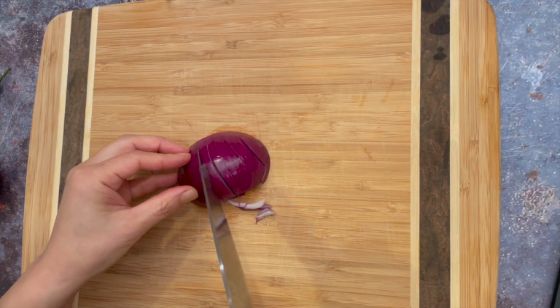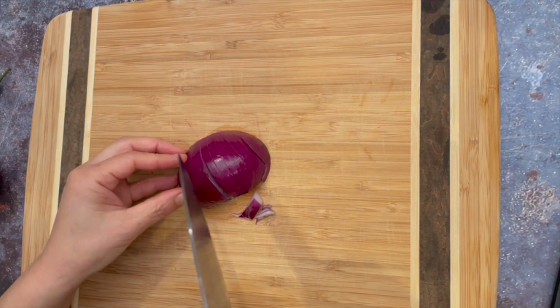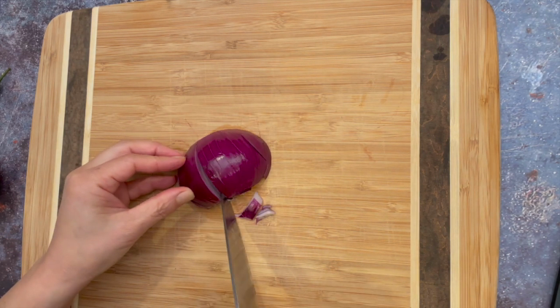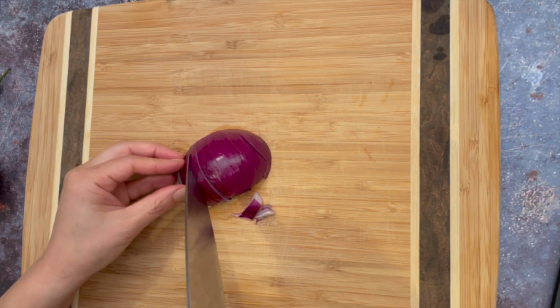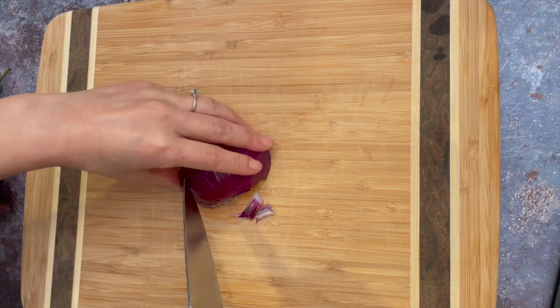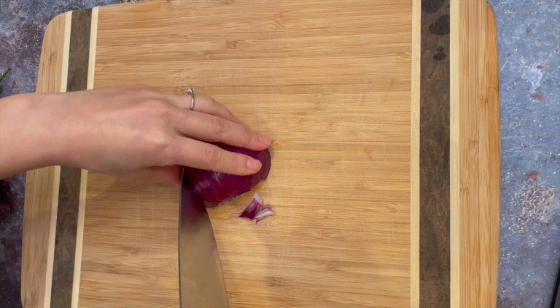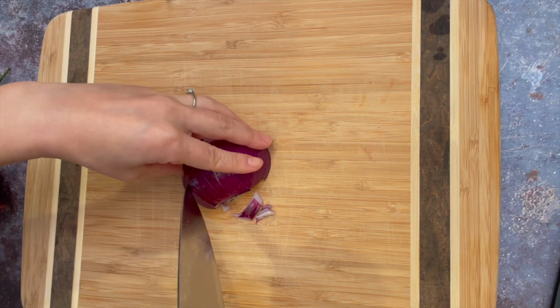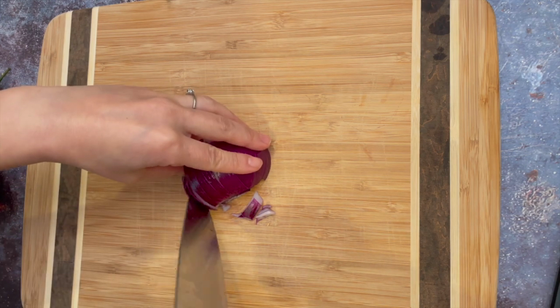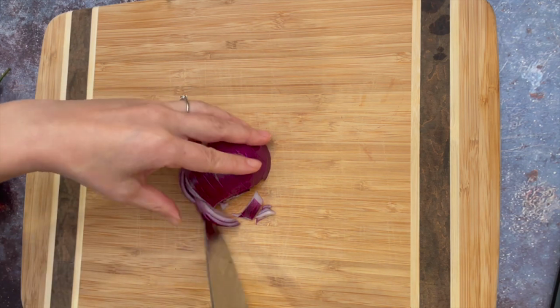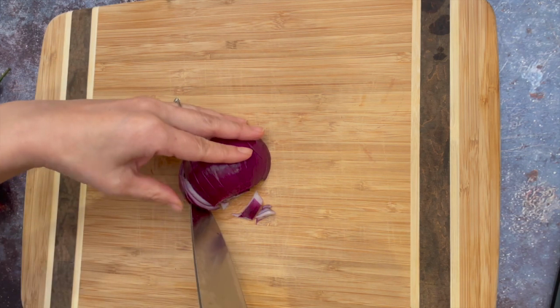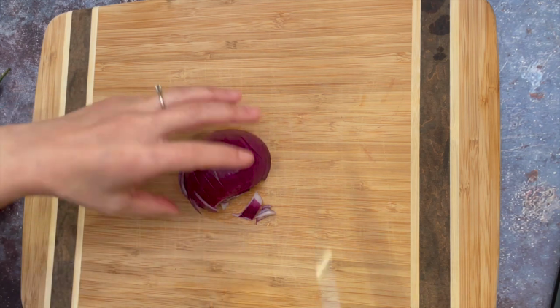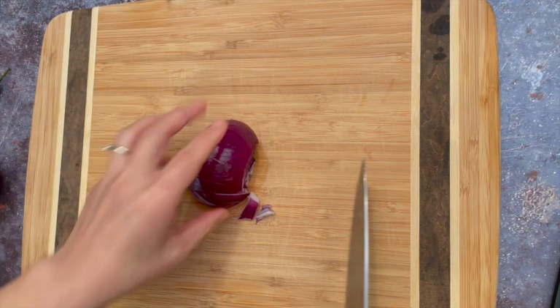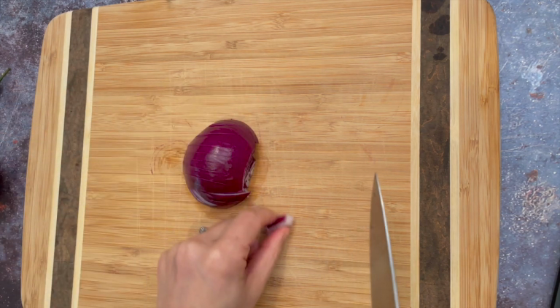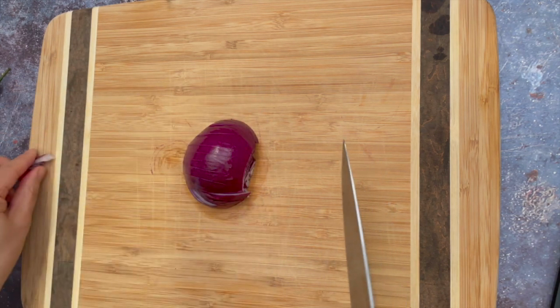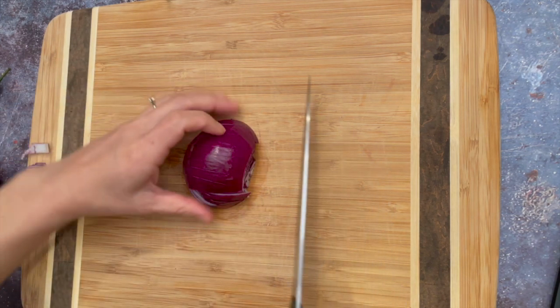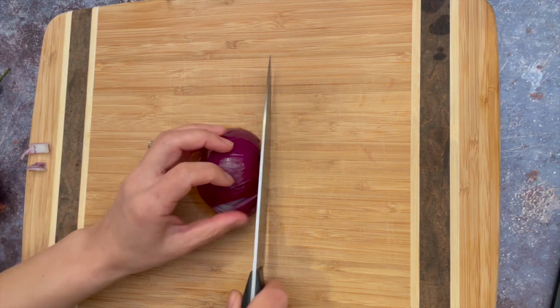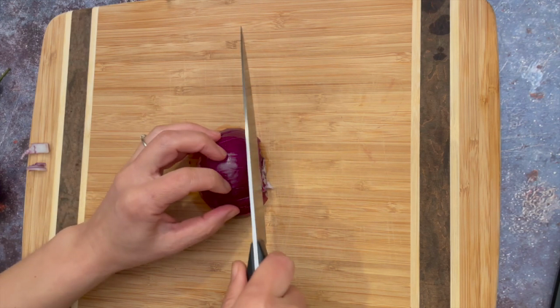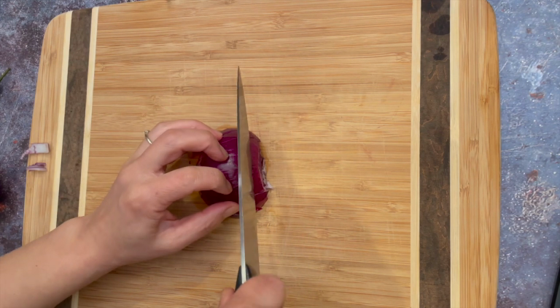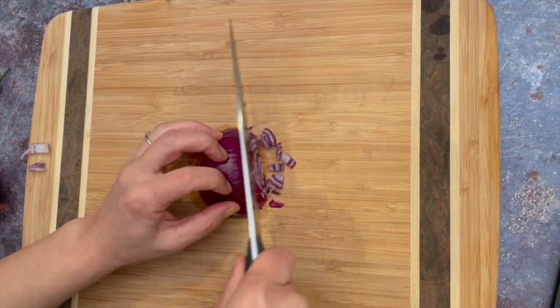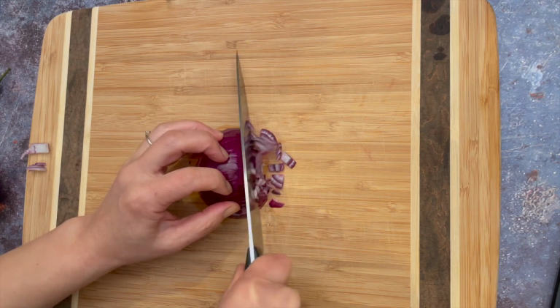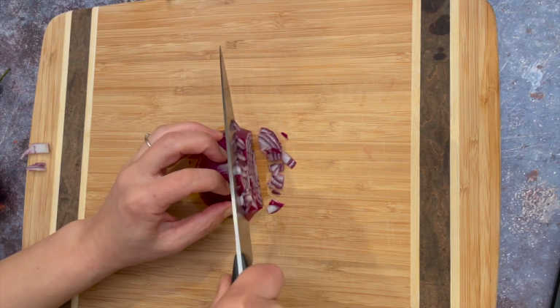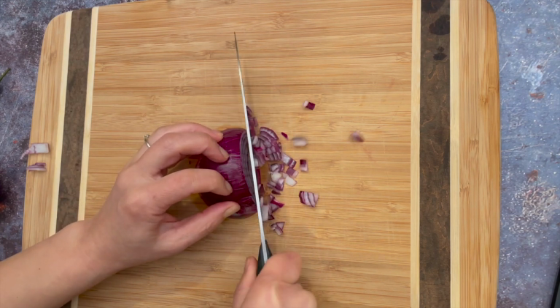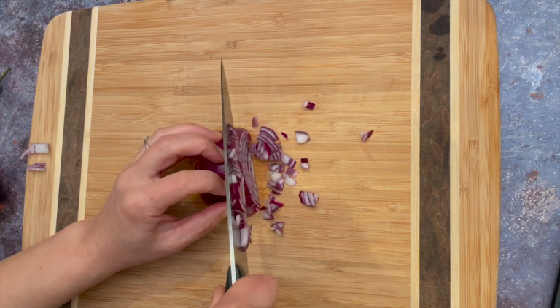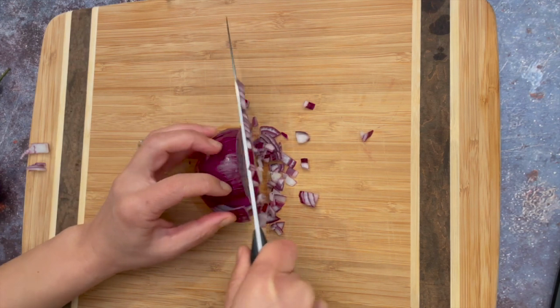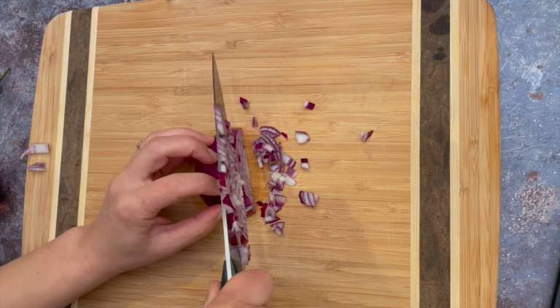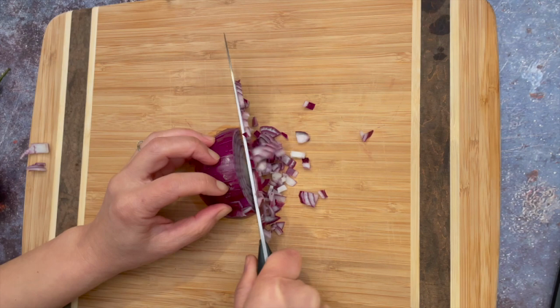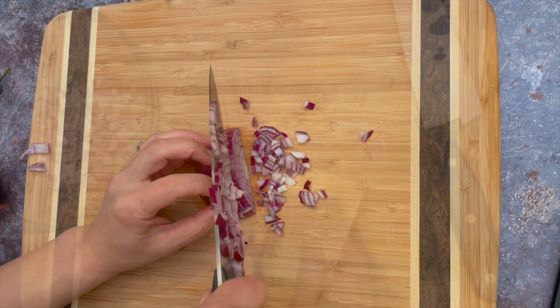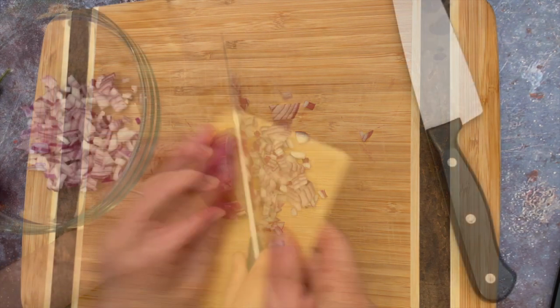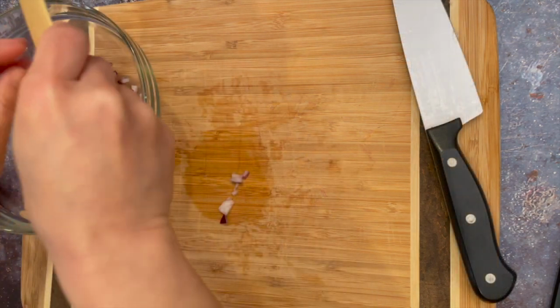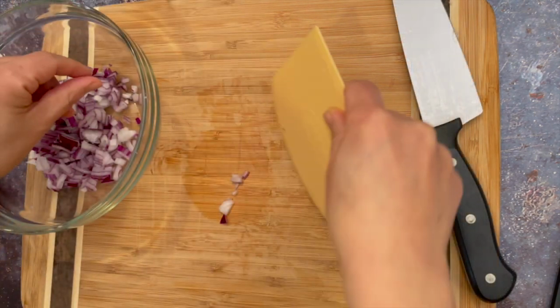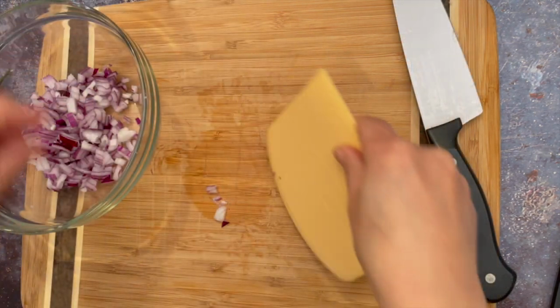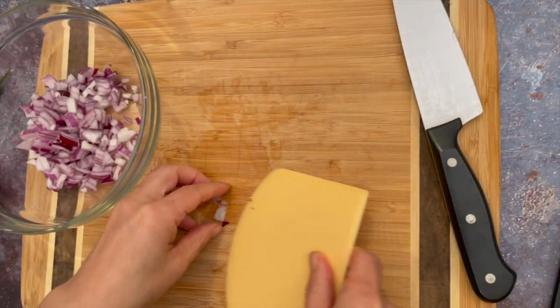First, we need to dice half of a small onion finely. I am using a red onion but you can use any kind of onion here. Put it in a small bowl and set aside.